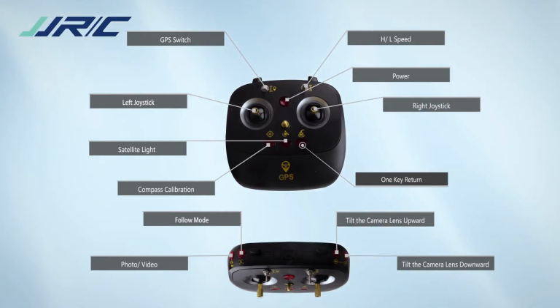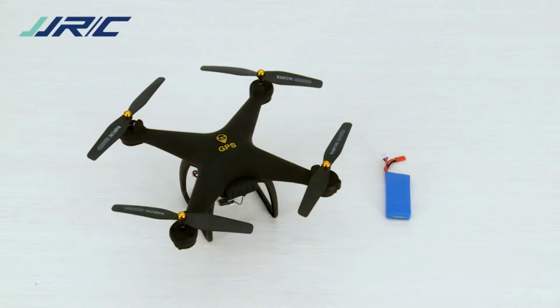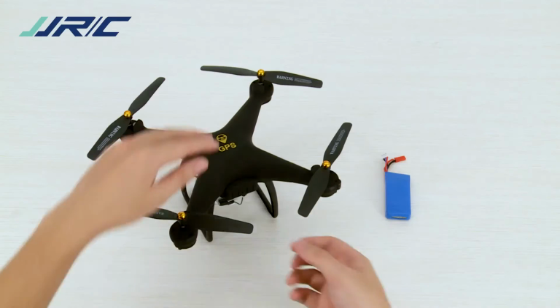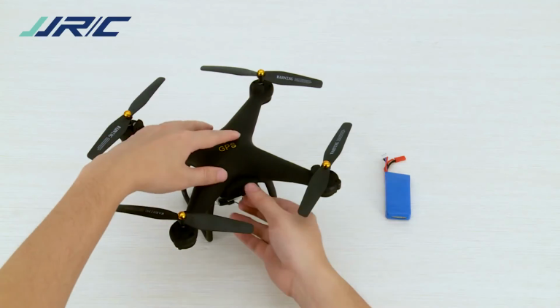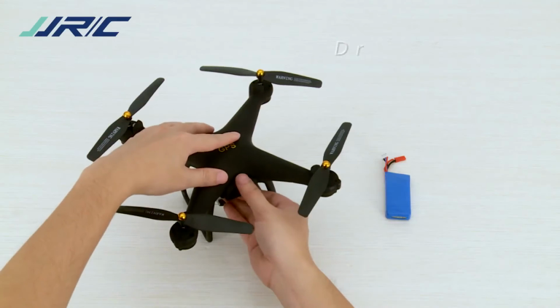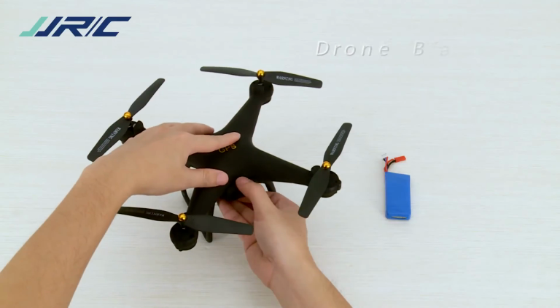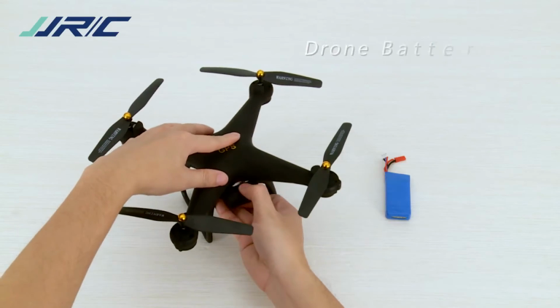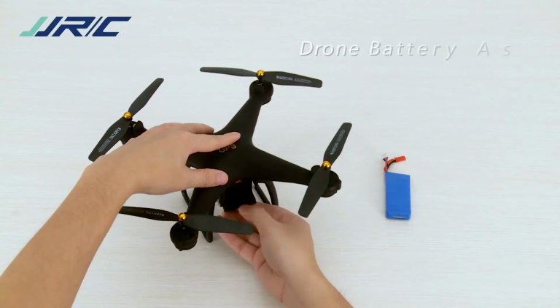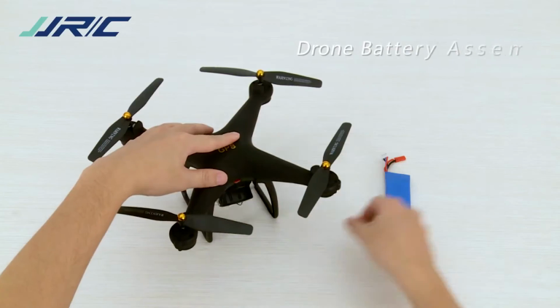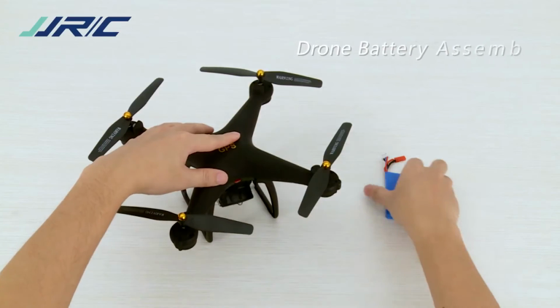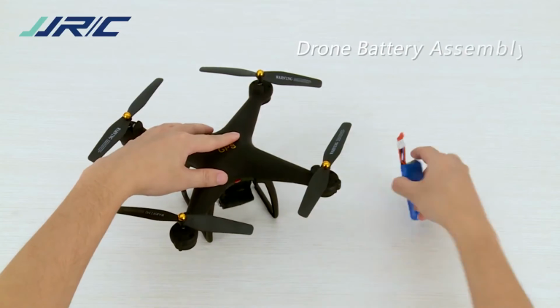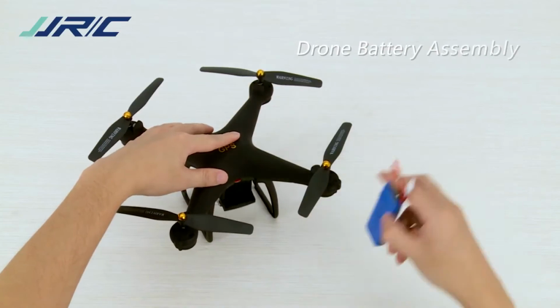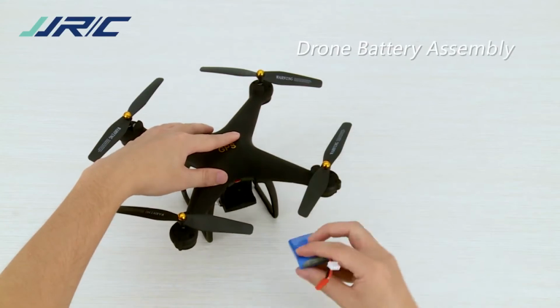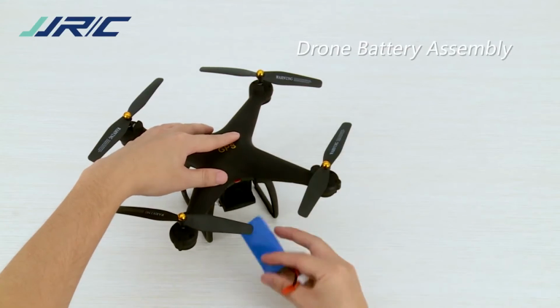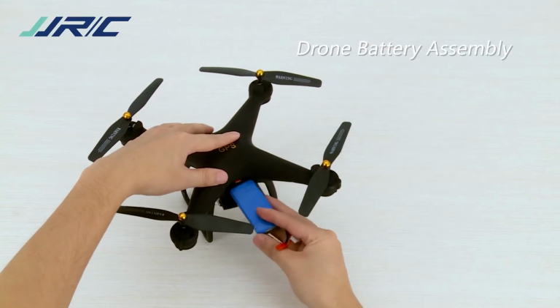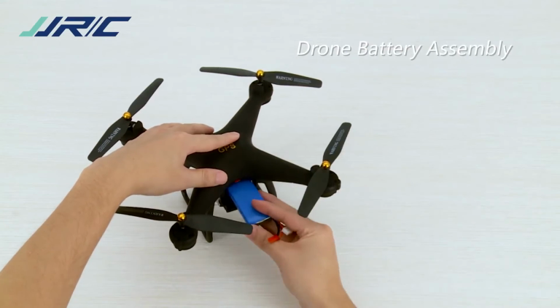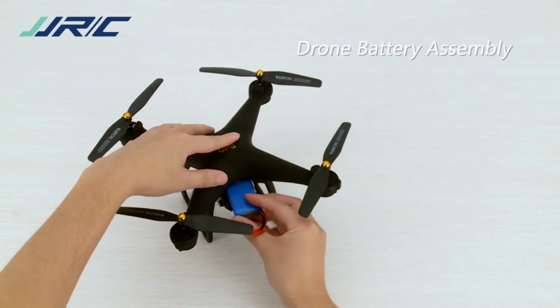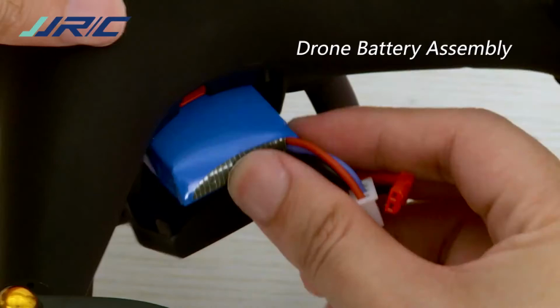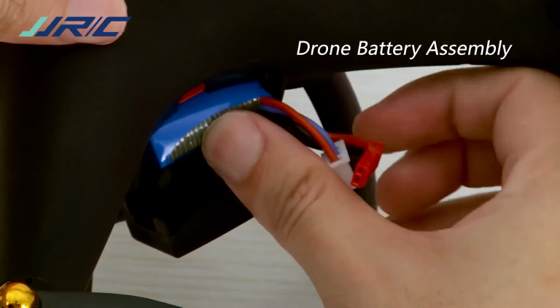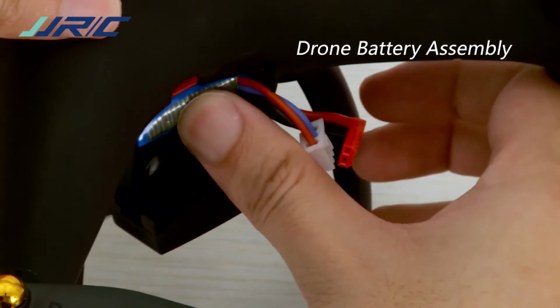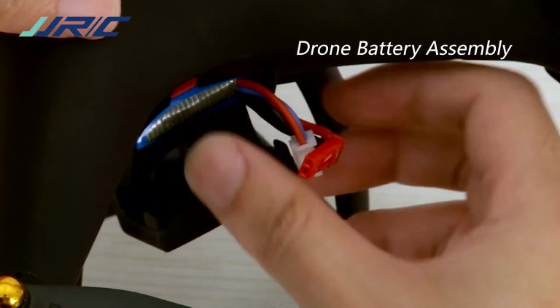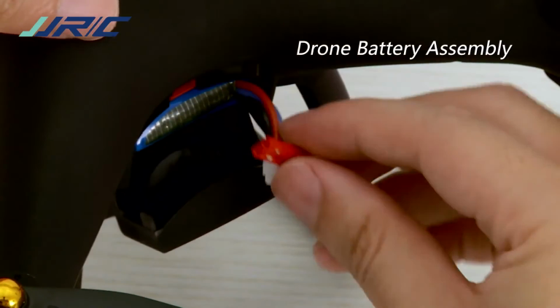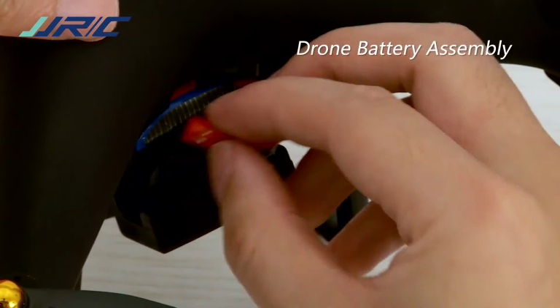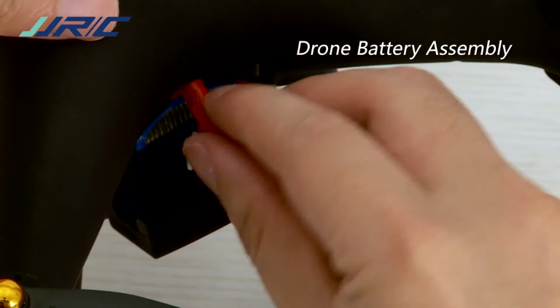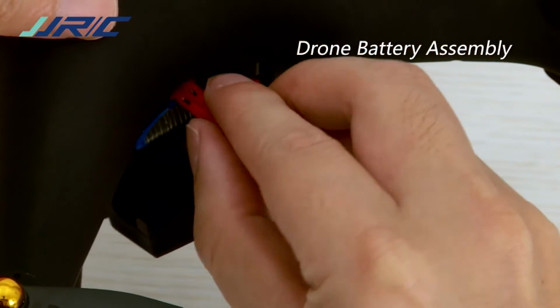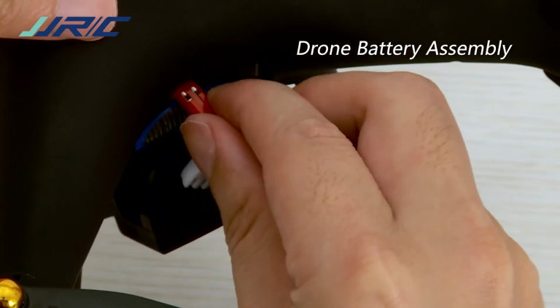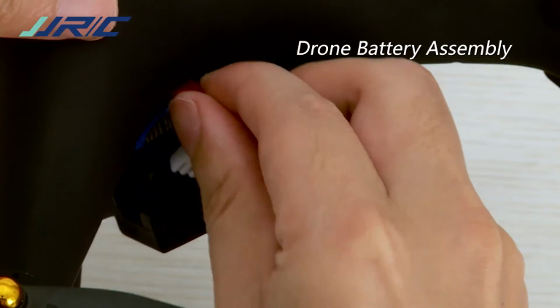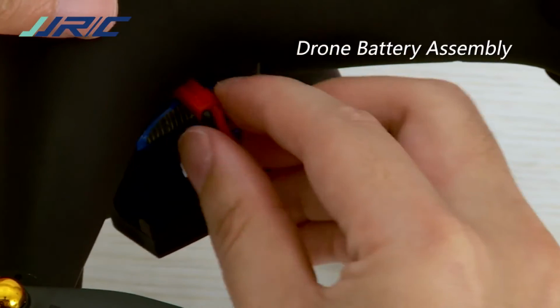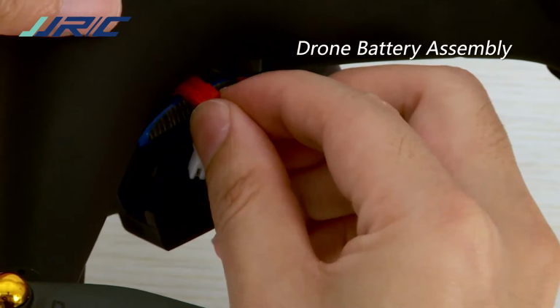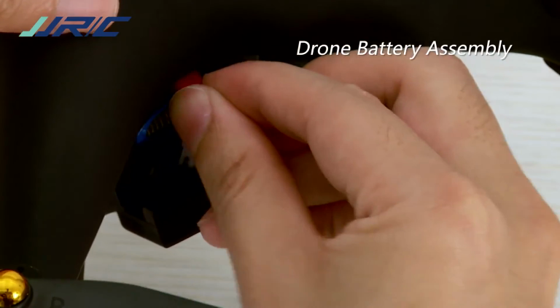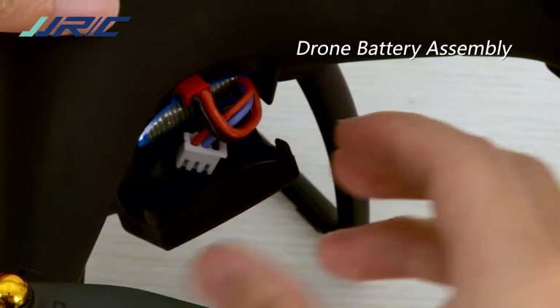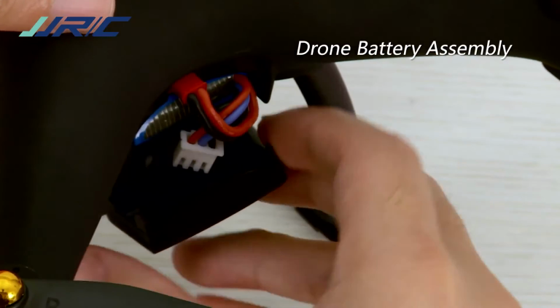To assemble the drone battery, insert the battery into the battery compartment and connect the battery with the socket. Then refit the battery compartment cover.